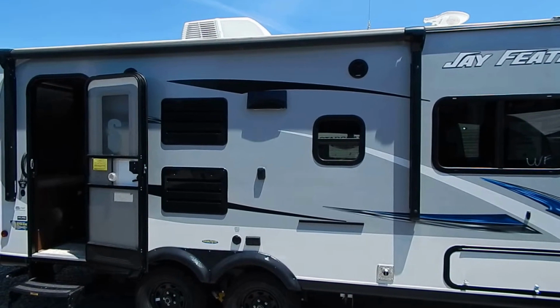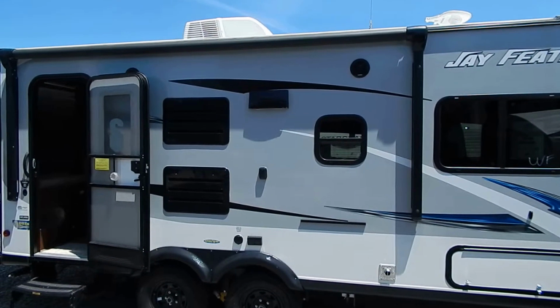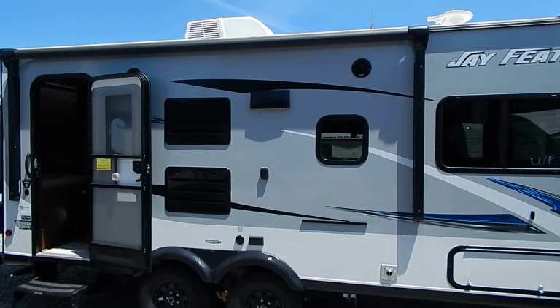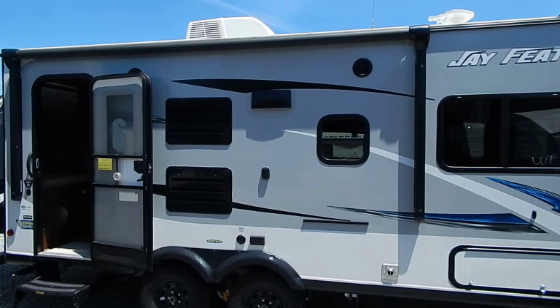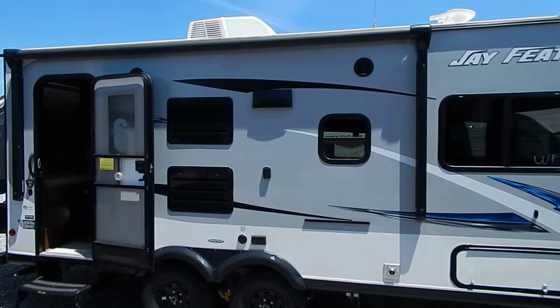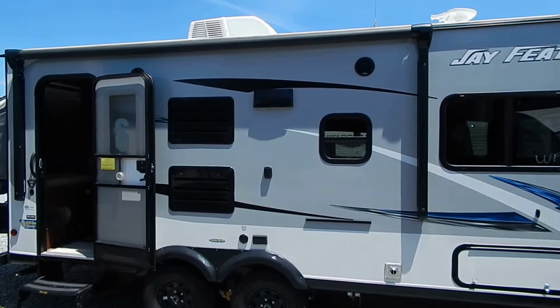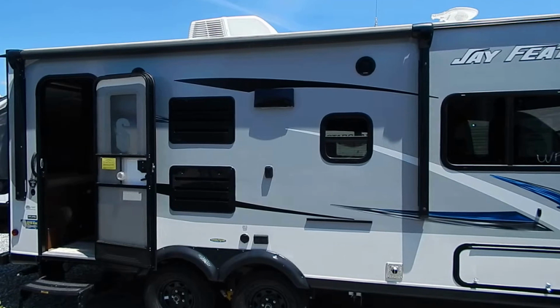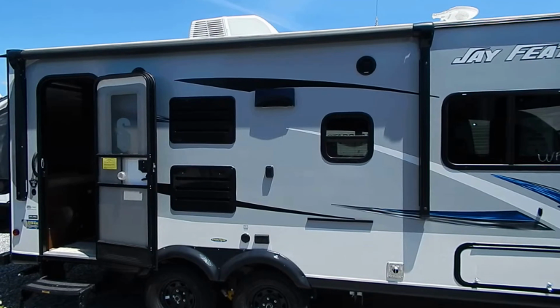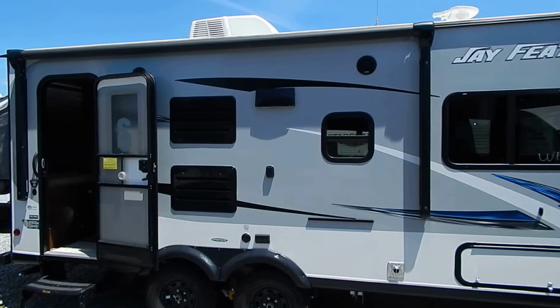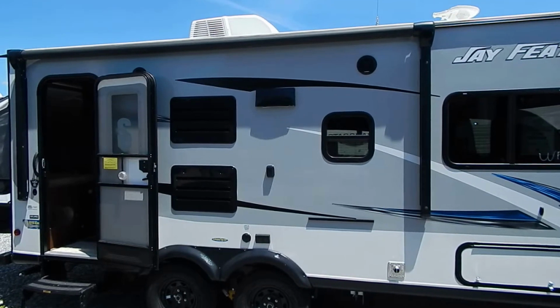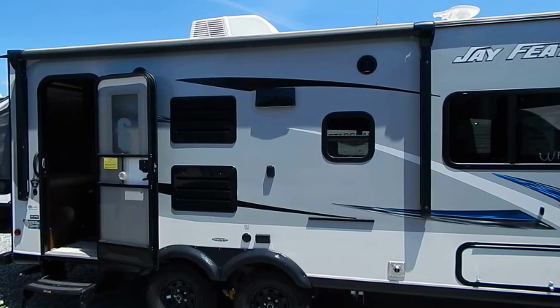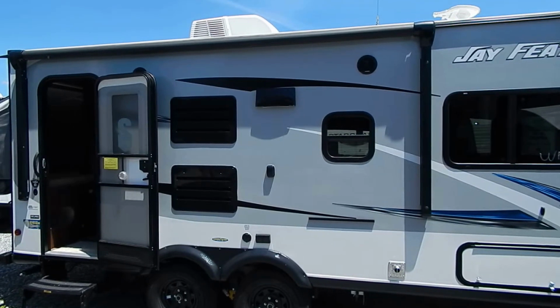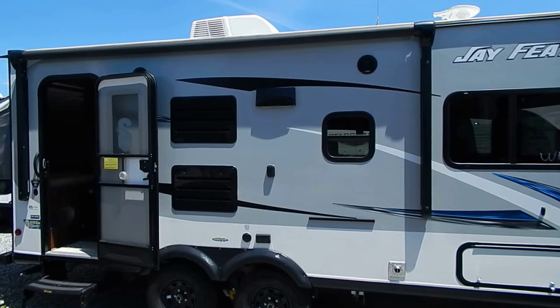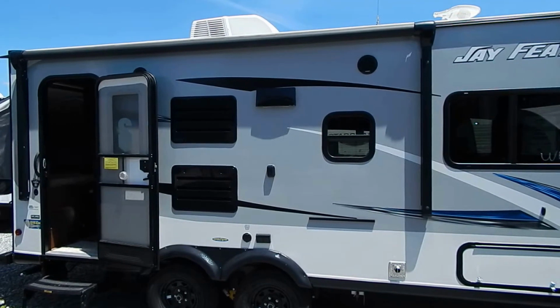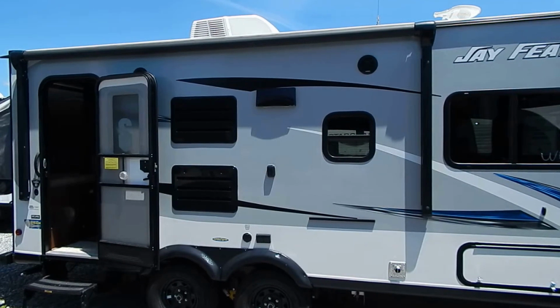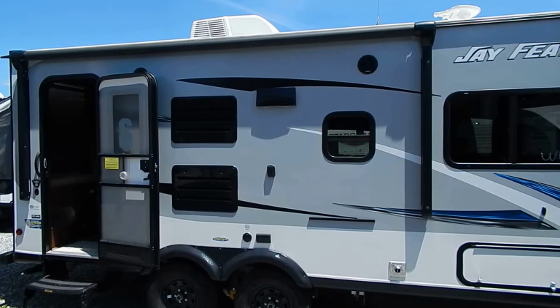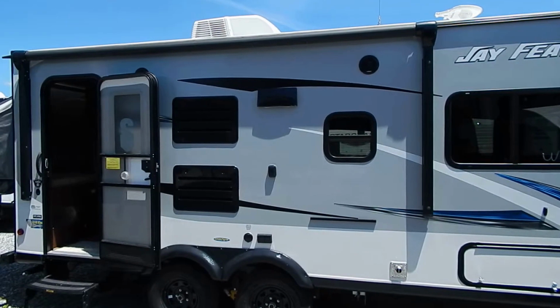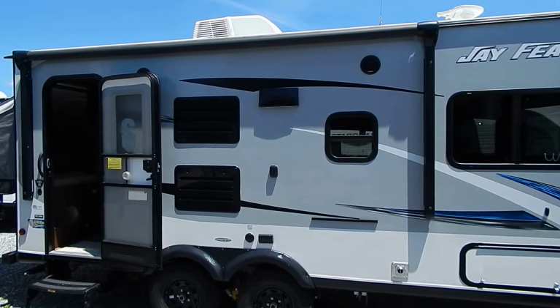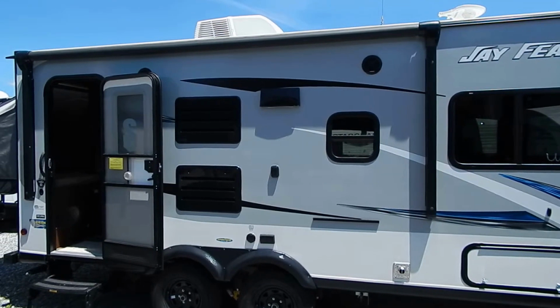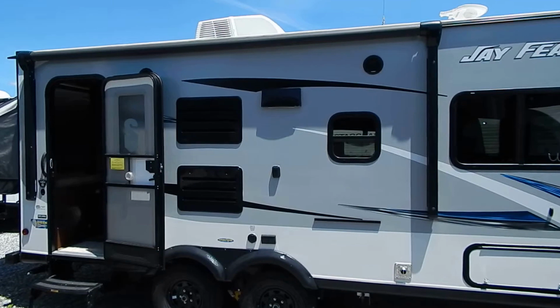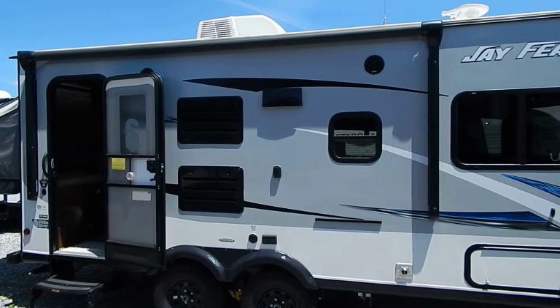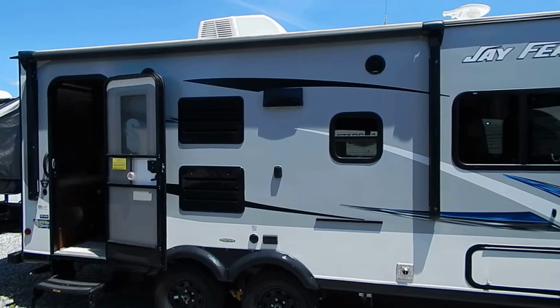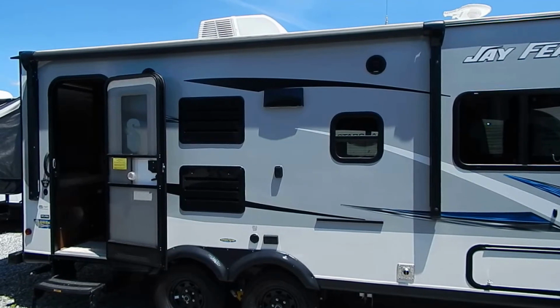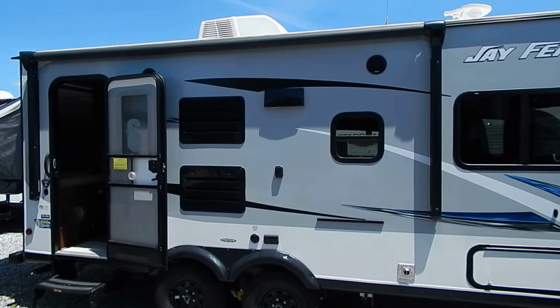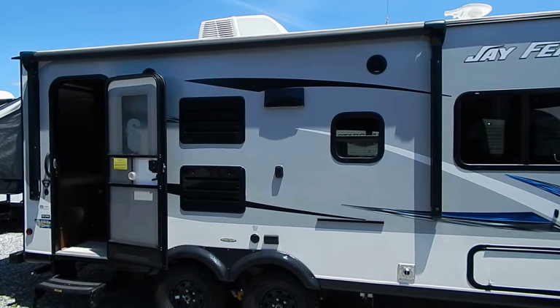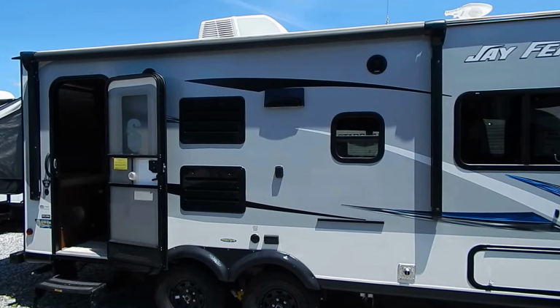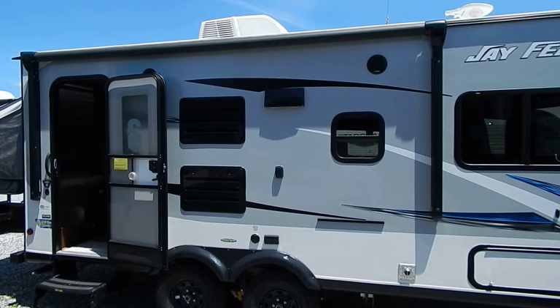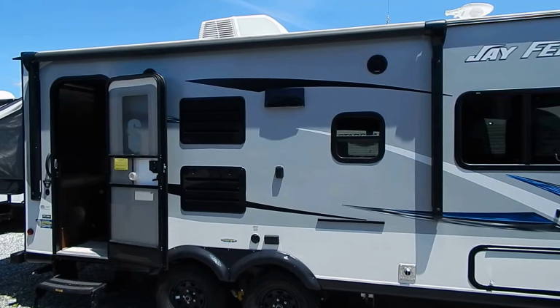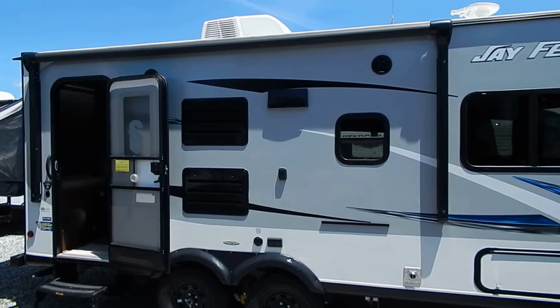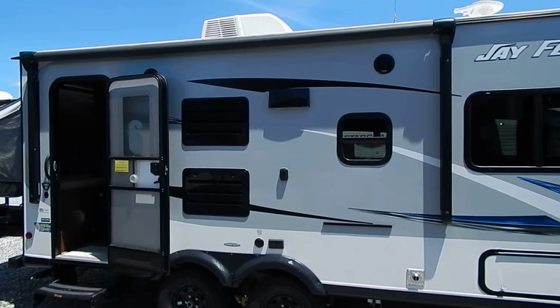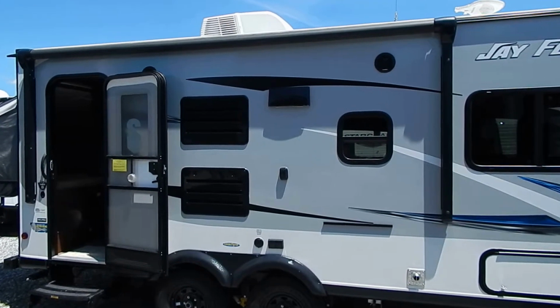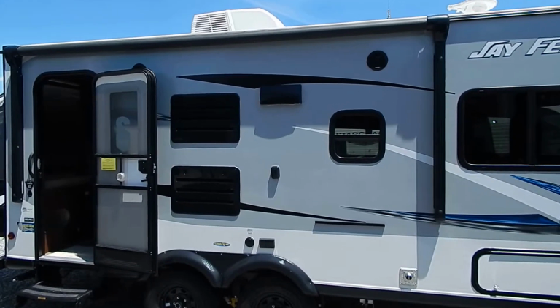Hi, it's Dave with Whitehorse RV Center in Williamstown, New Jersey, family owned and operated since 1973. Today I'm here to talk to you about this 2017 Jayco Jay Feather 19XUD.